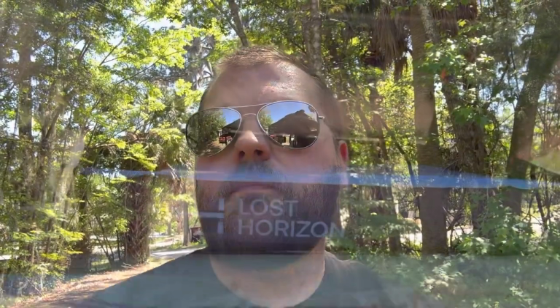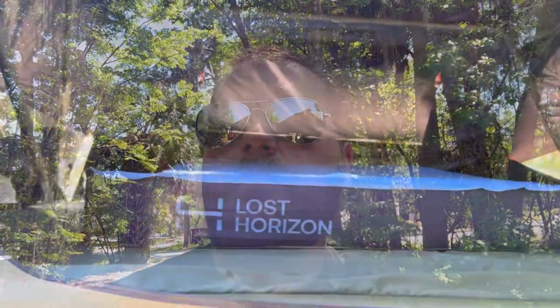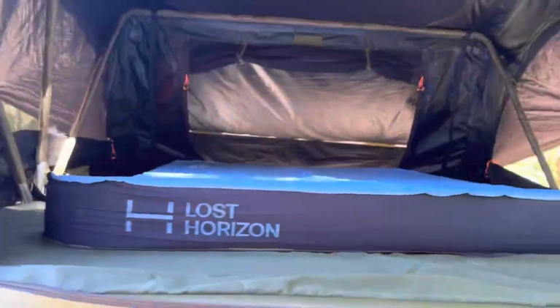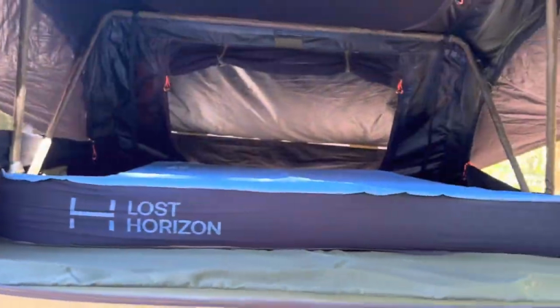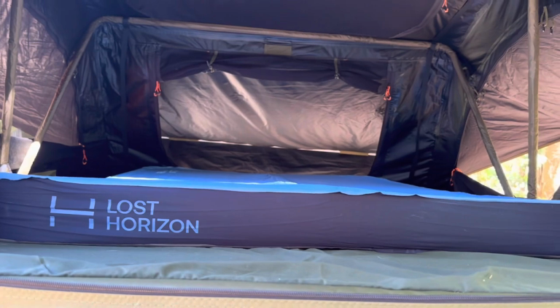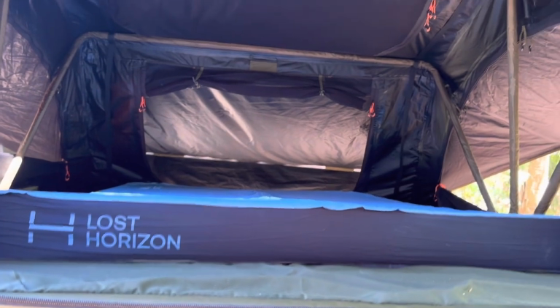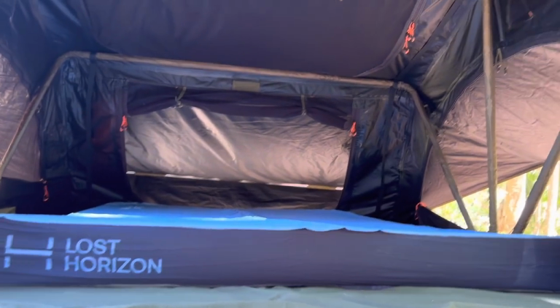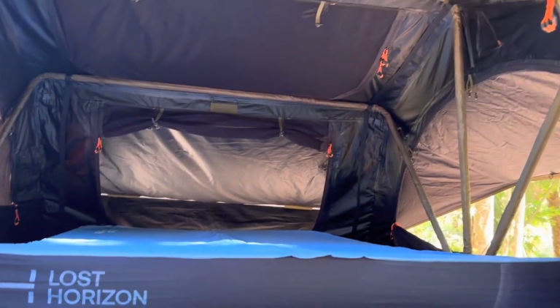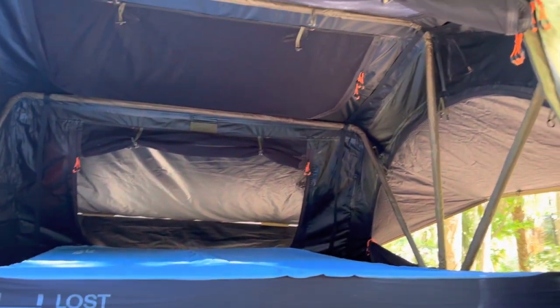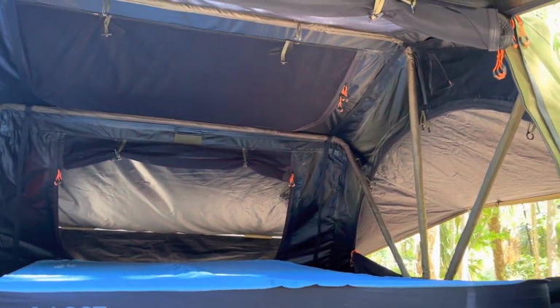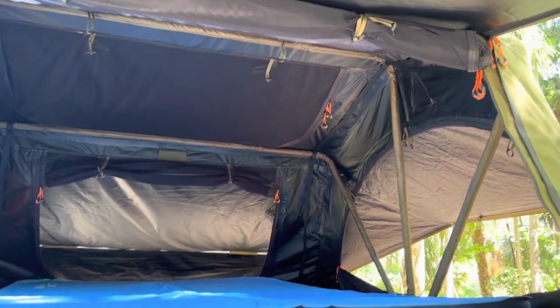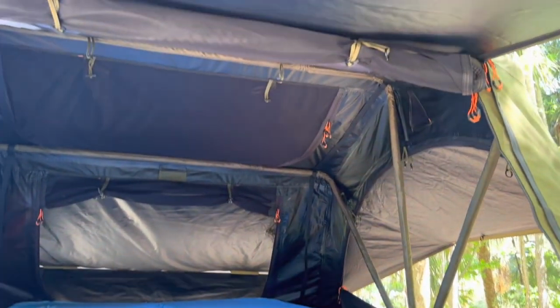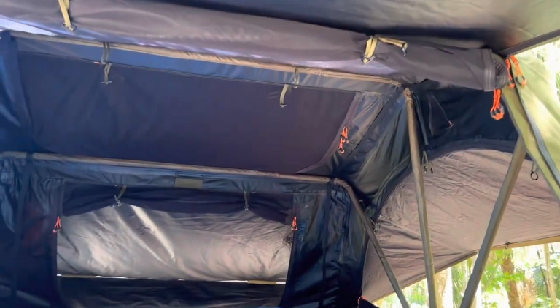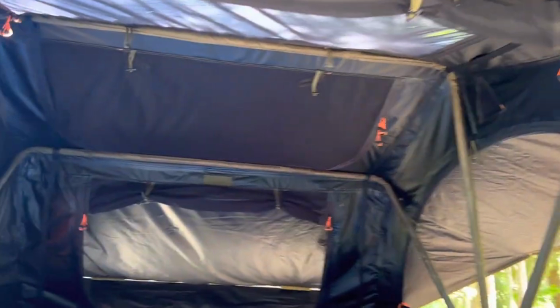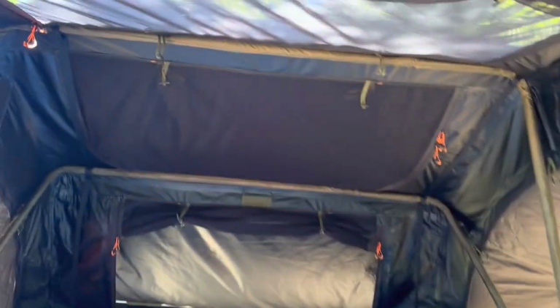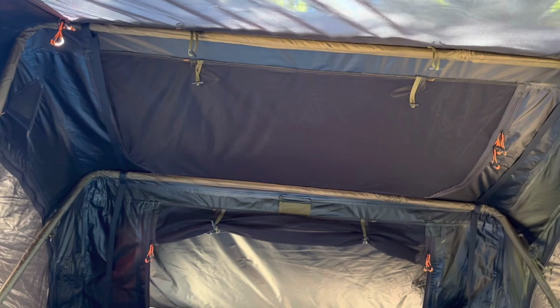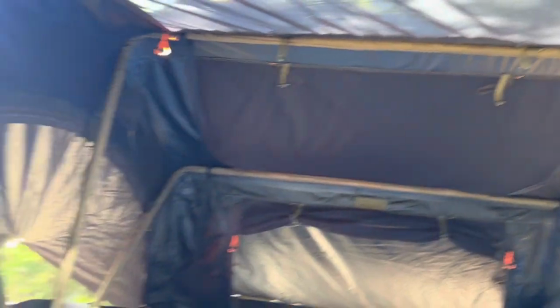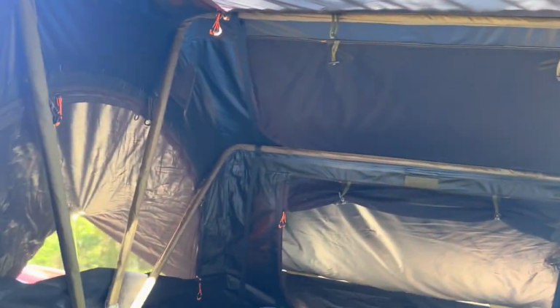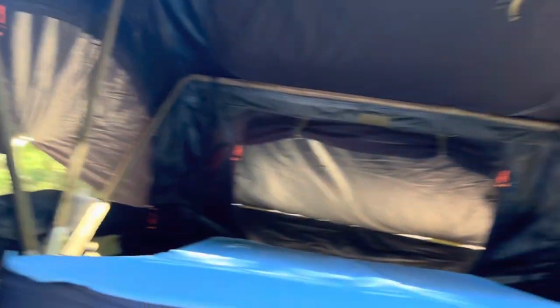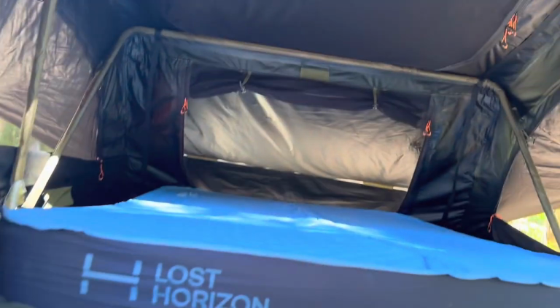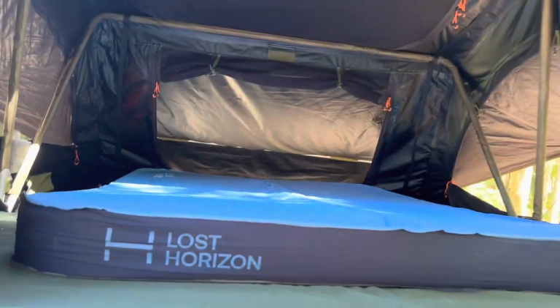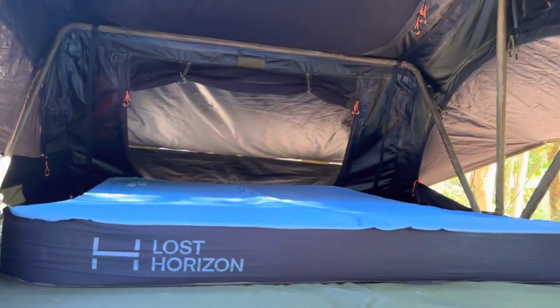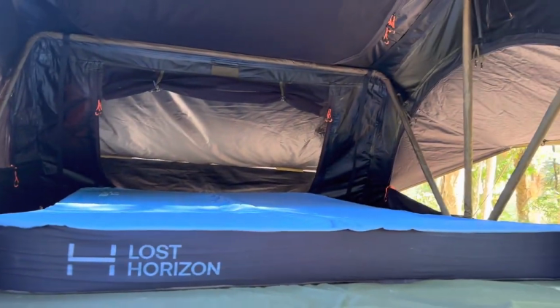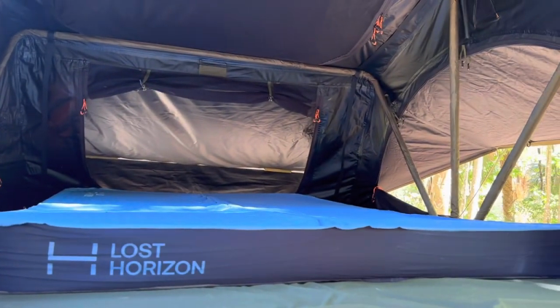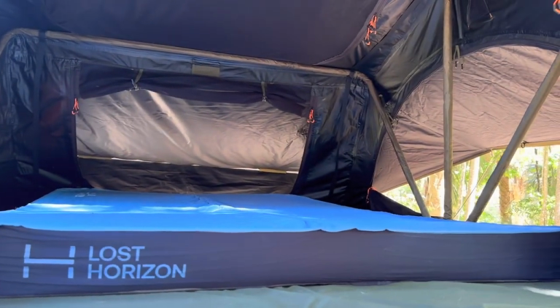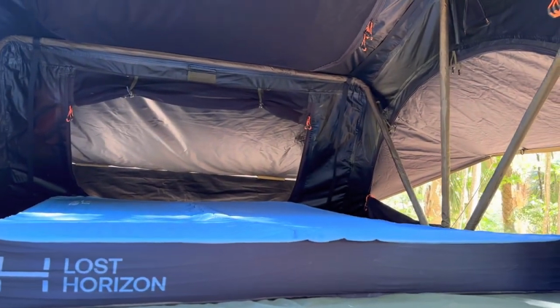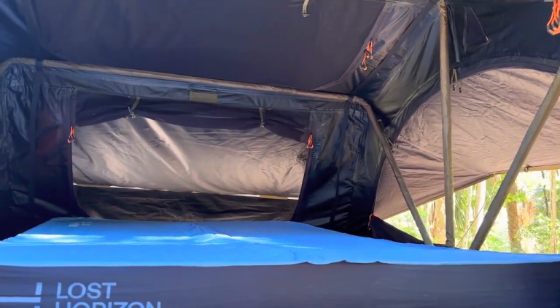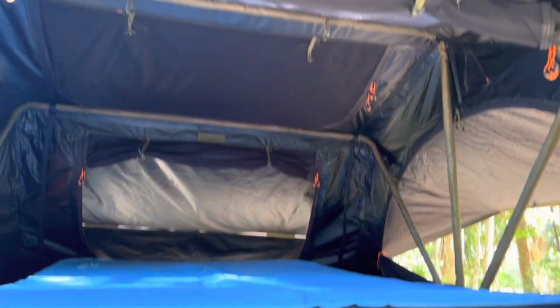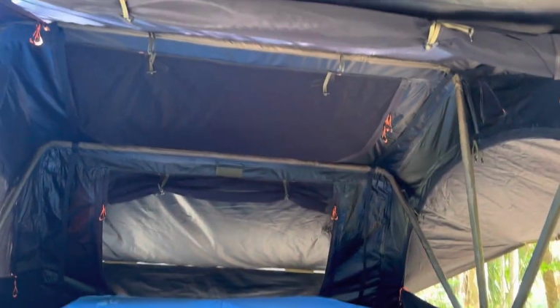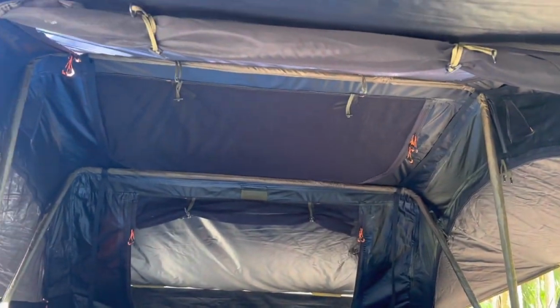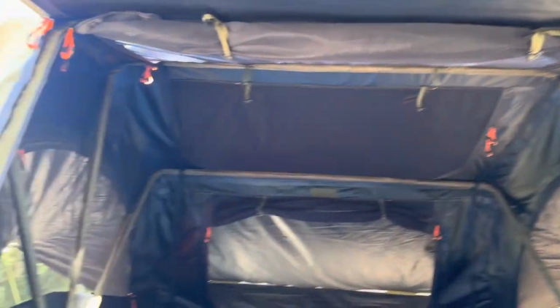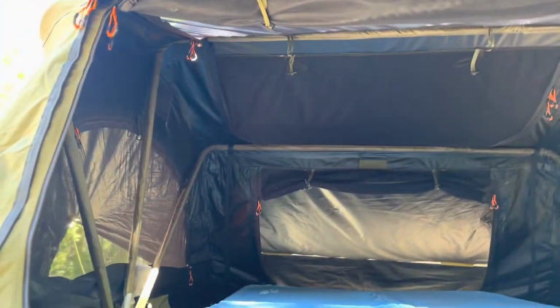So here it is in the tent. For those of you who don't know, this is a 23-0, 72-inch walkabout. Got the skylights open. We took it out to Tennessee last weekend and had to put it away when it was still wet and frost on it, so I'm airing it out.